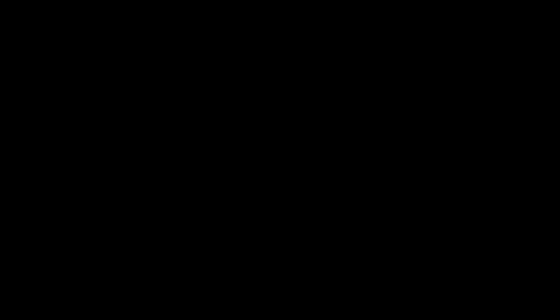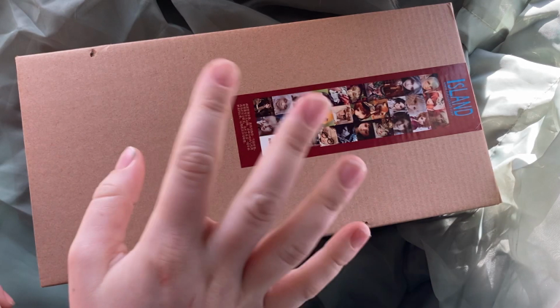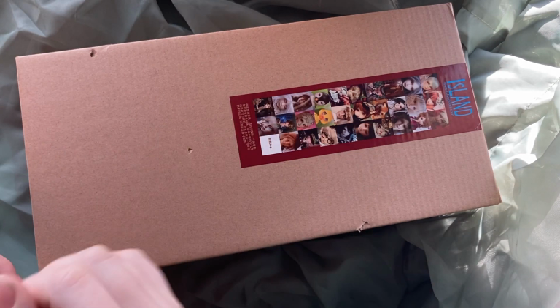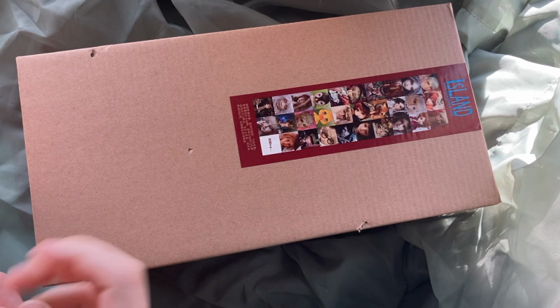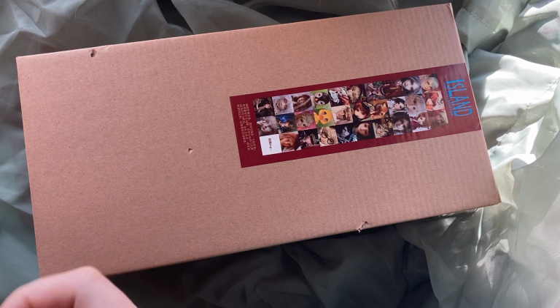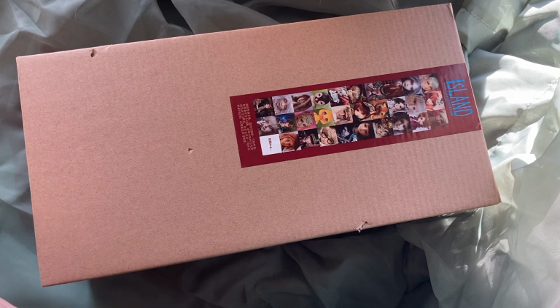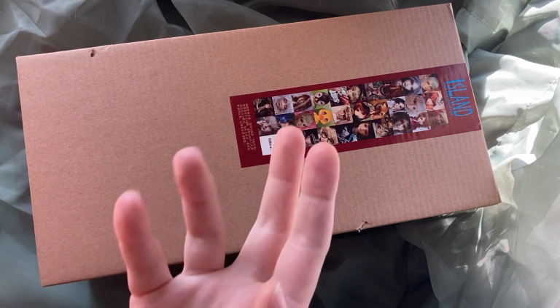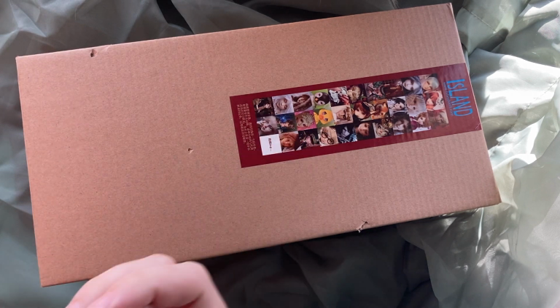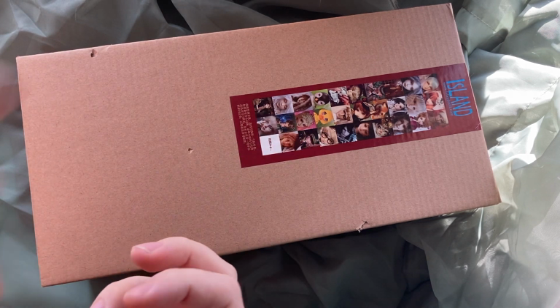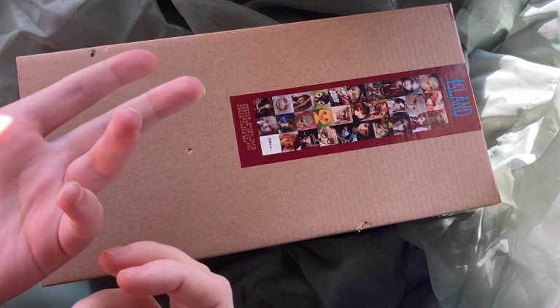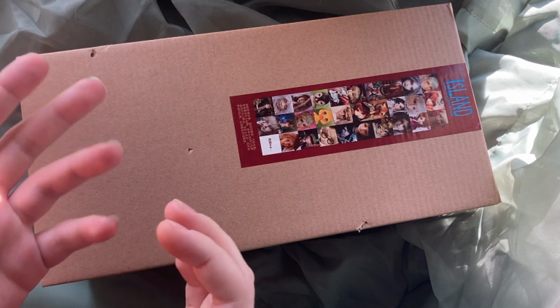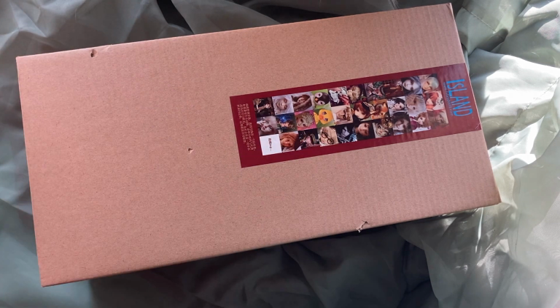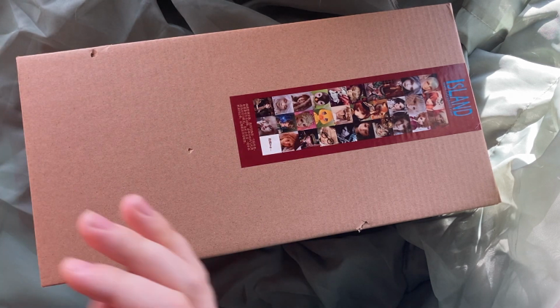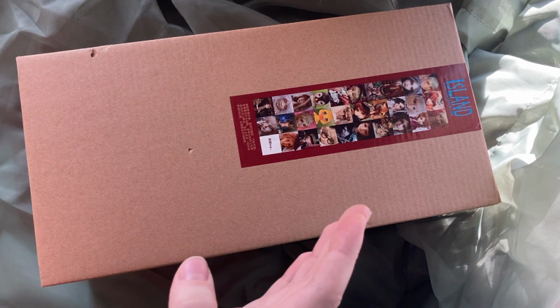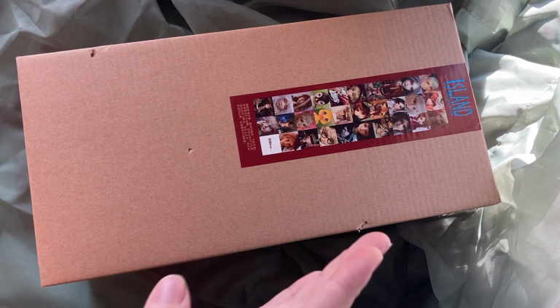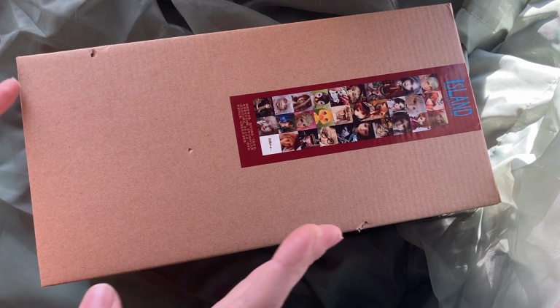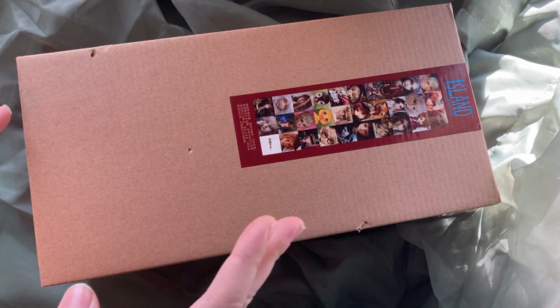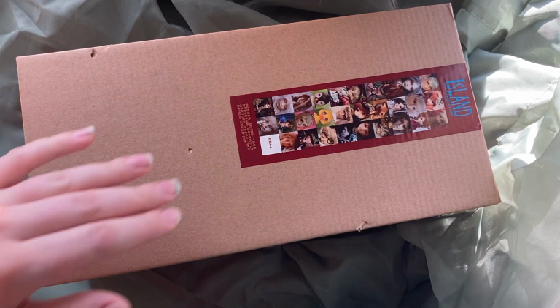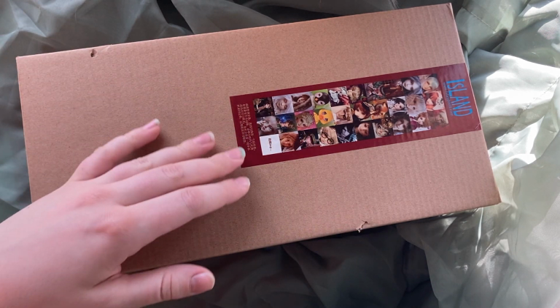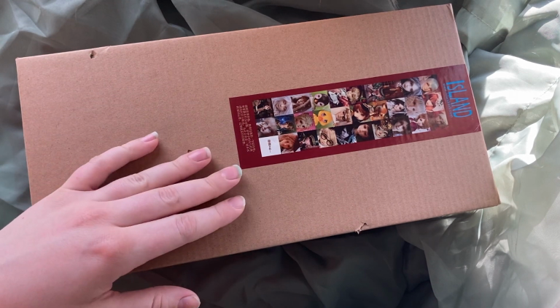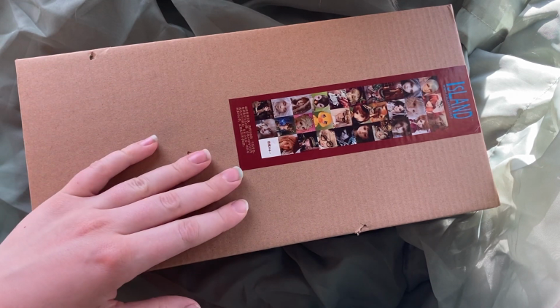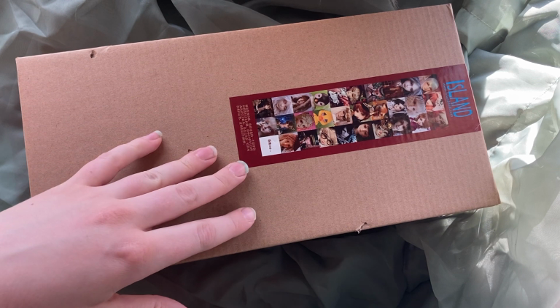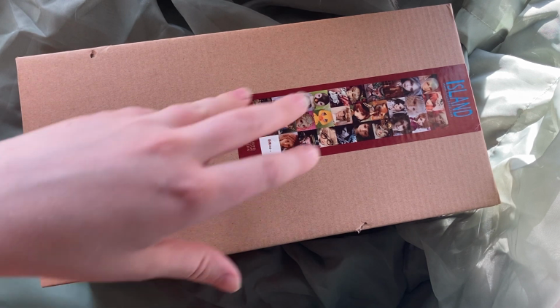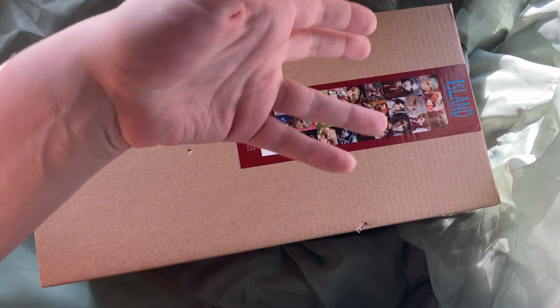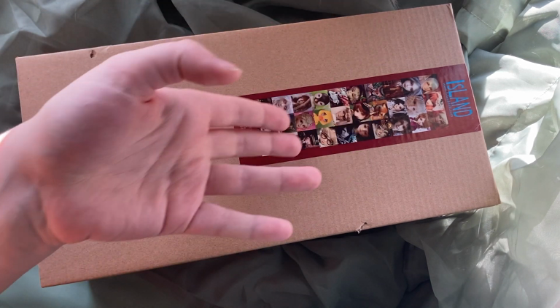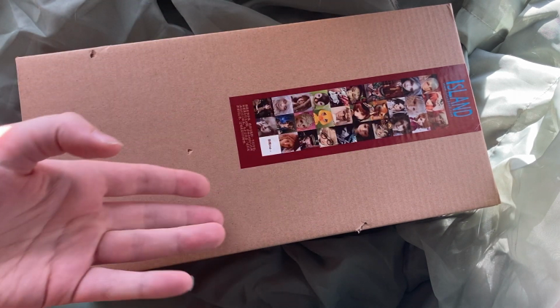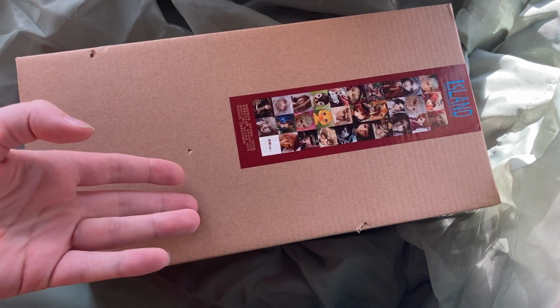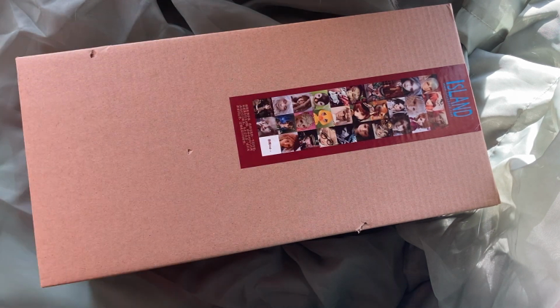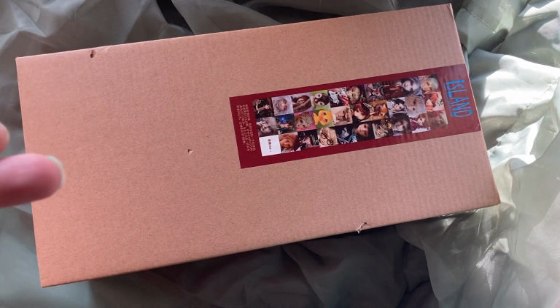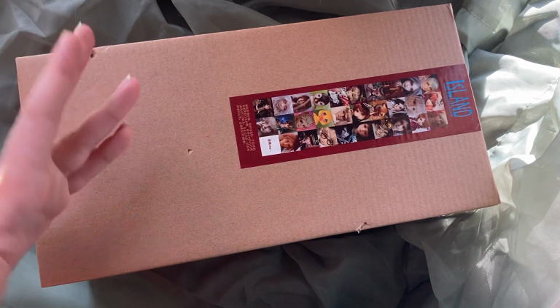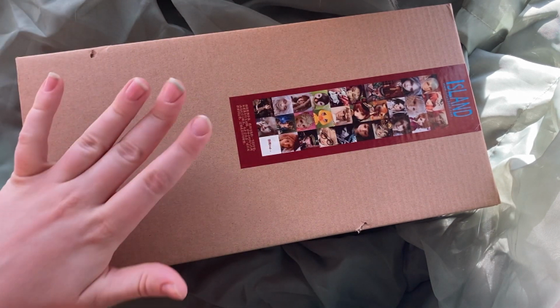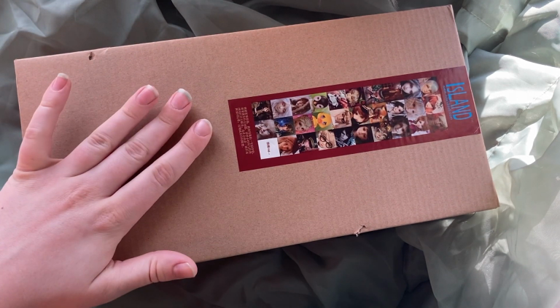Hello everyone, this is Rachel, or Claudio Tan, and welcome to another unboxing video. Today we're going to be looking at my new Island Doll 1/6 scale doll body.